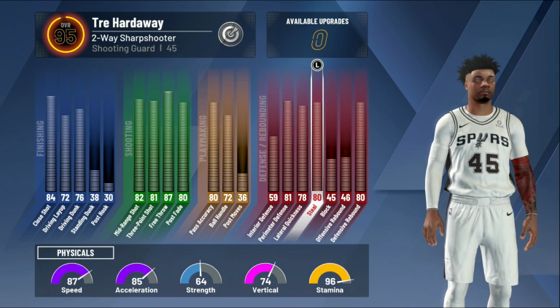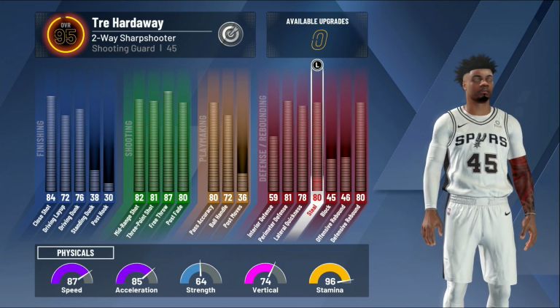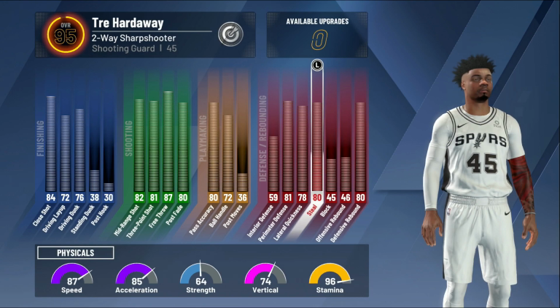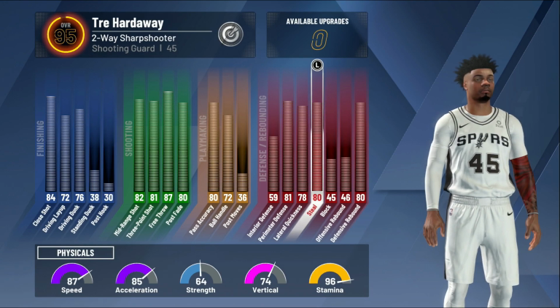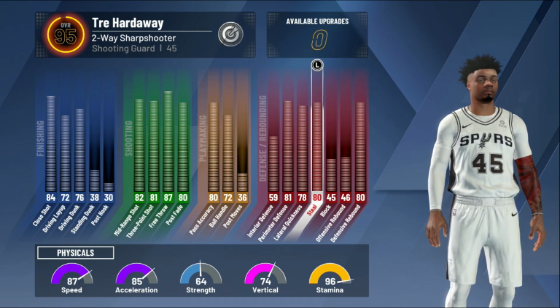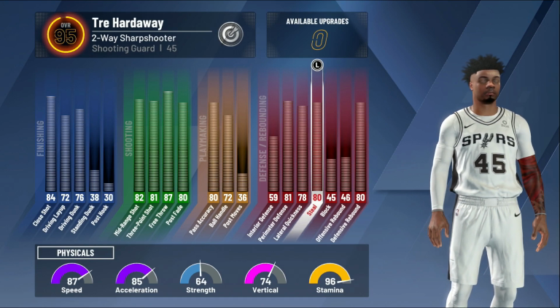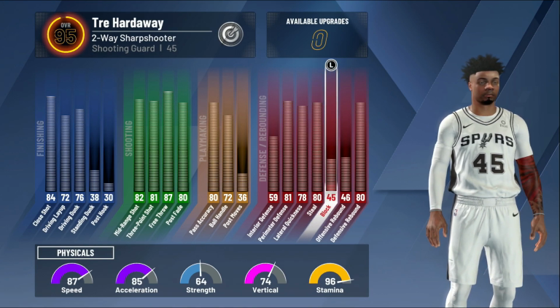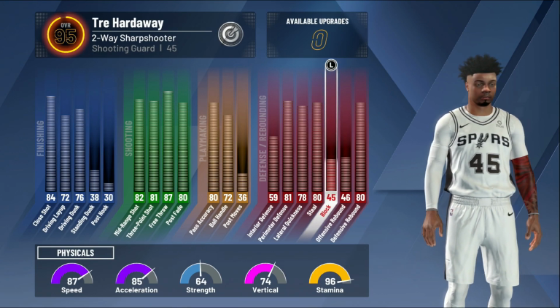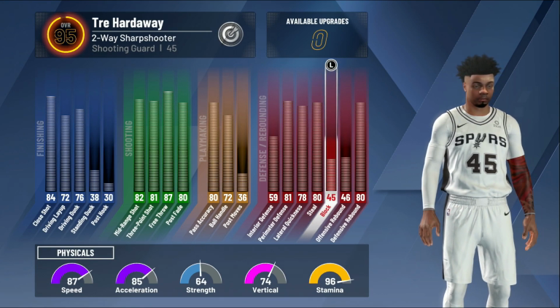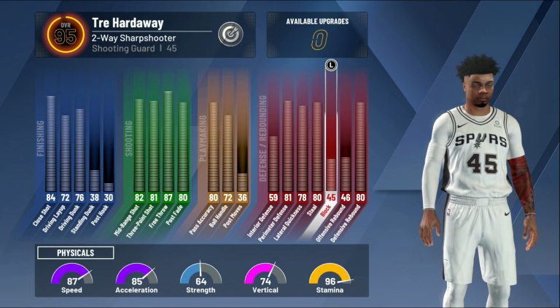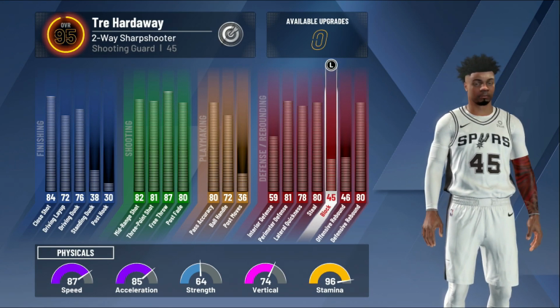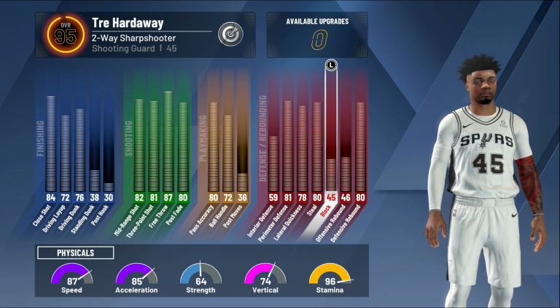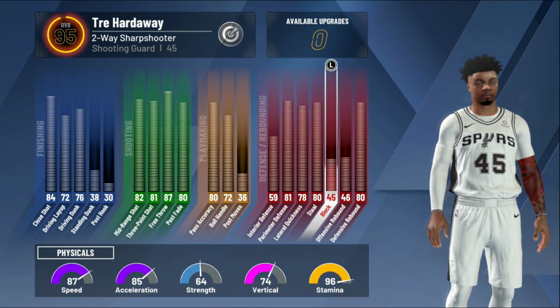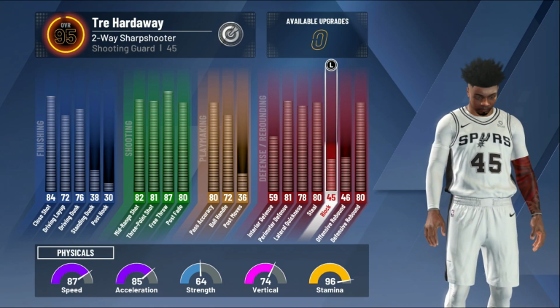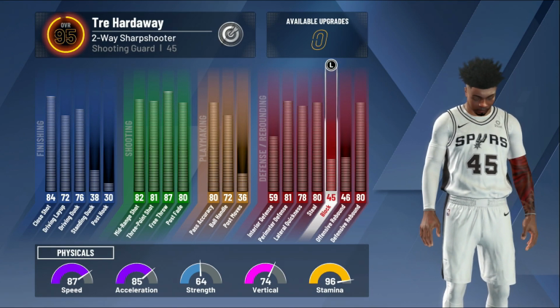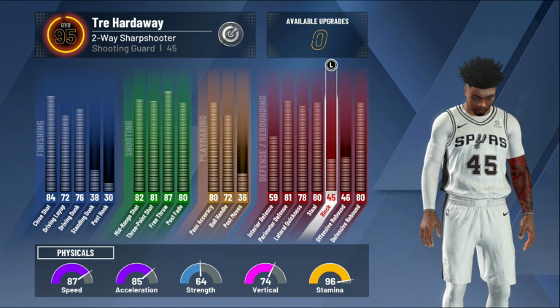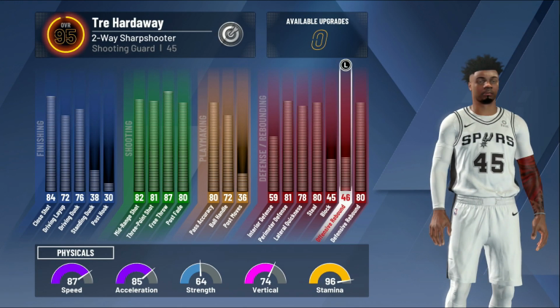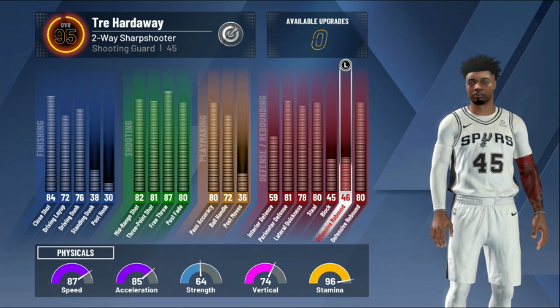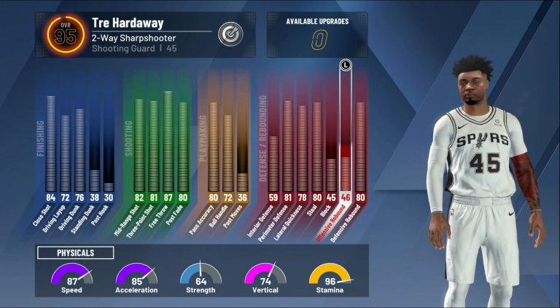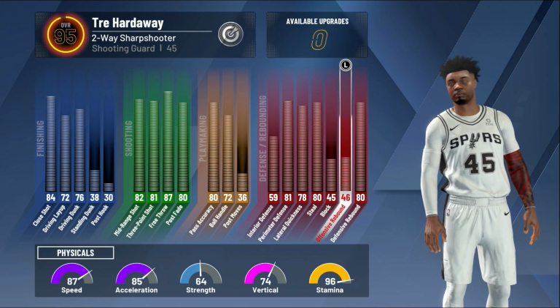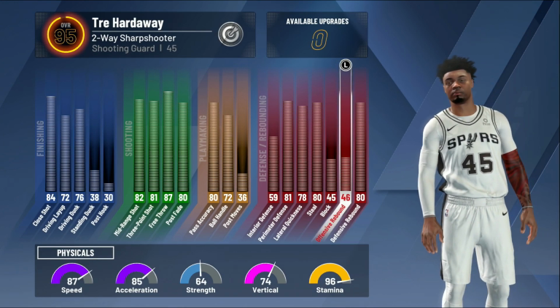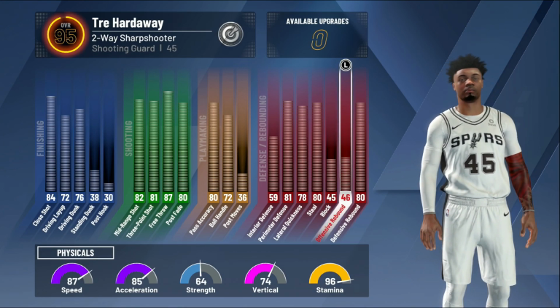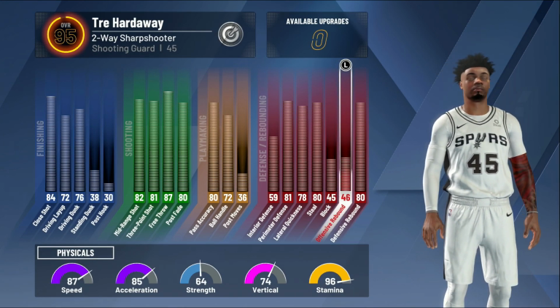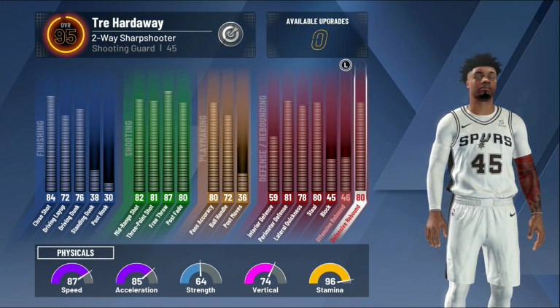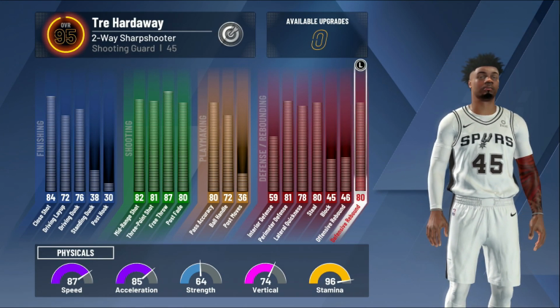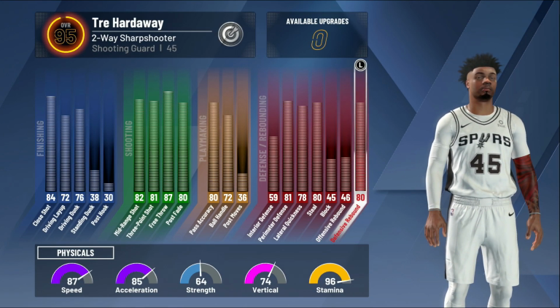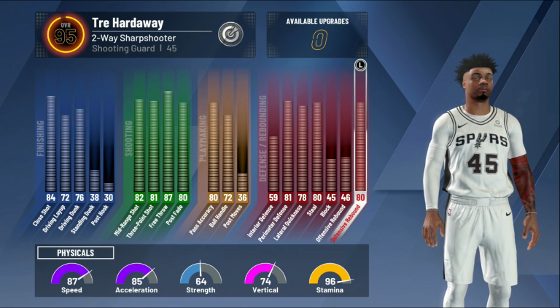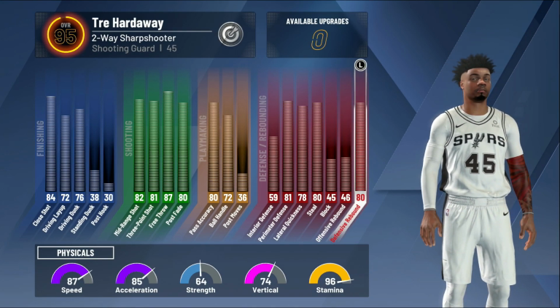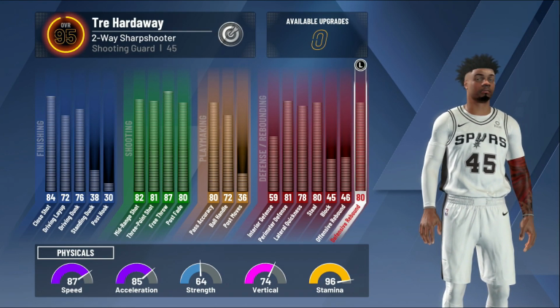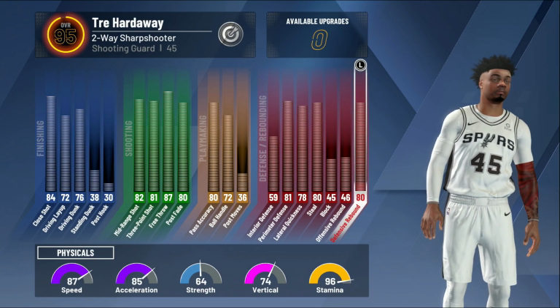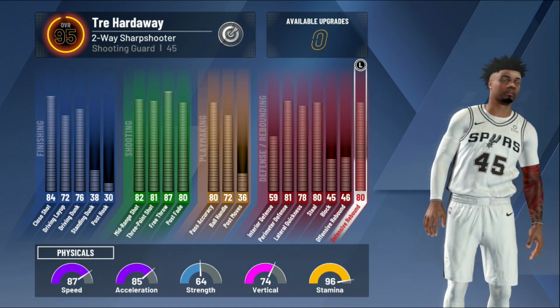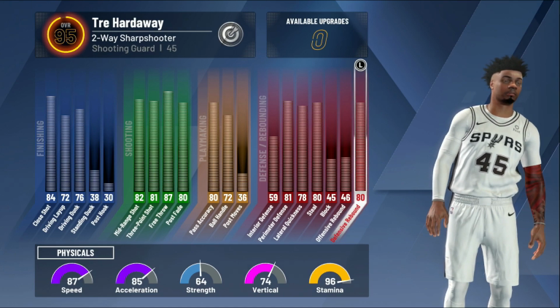Lateral quickness is at a 78. My steal is at 80. My blocks isn't really good at 45. My offensive rebound - I'm not going to be trying to get putbacks - but my defensive rebound is at an 80.